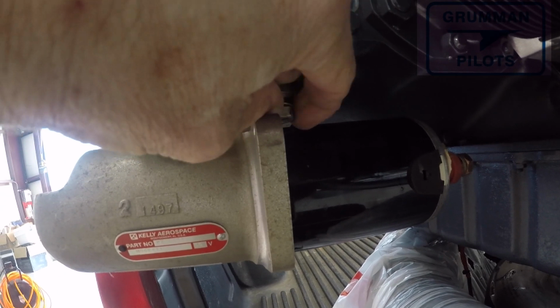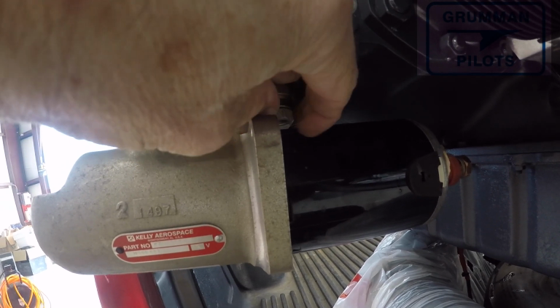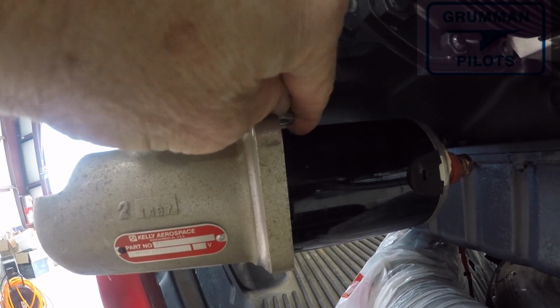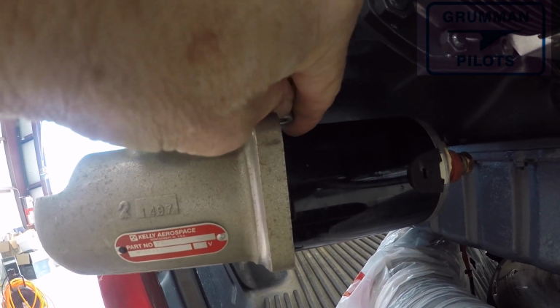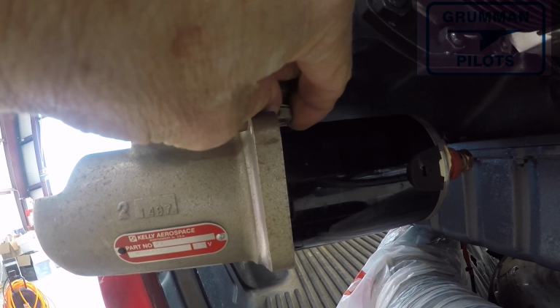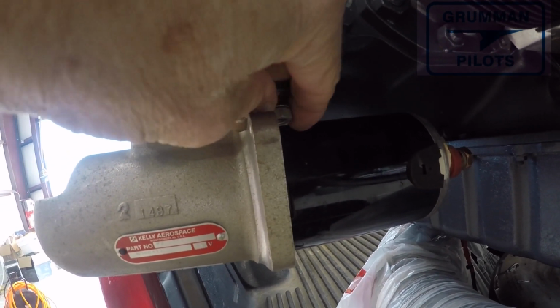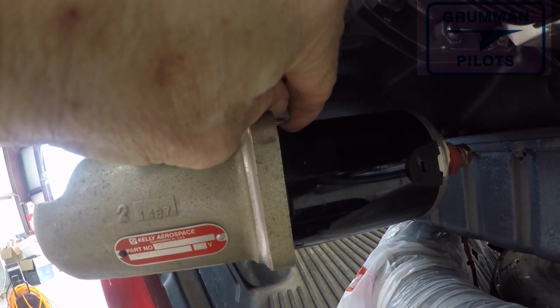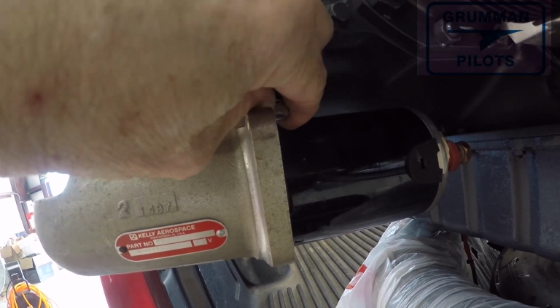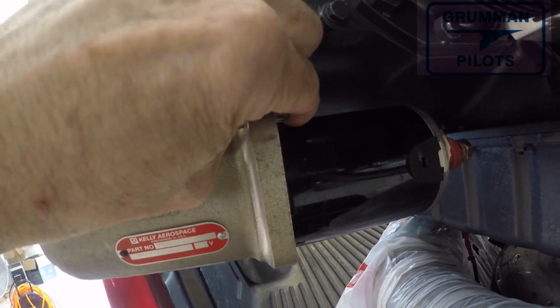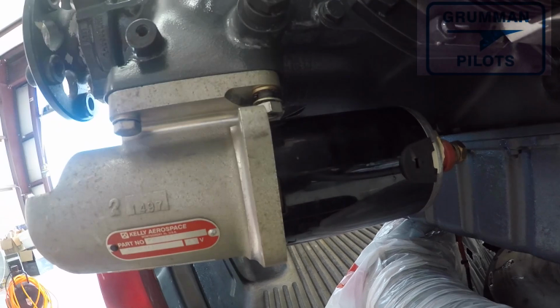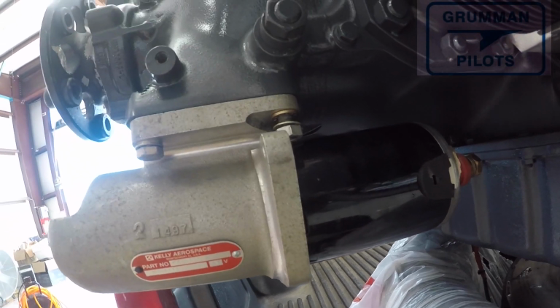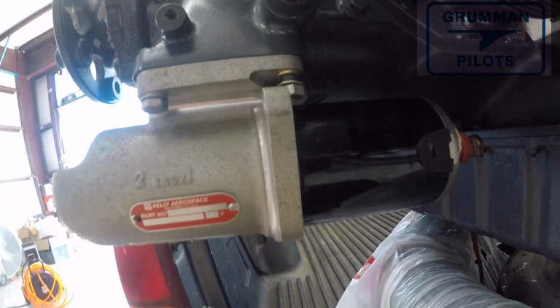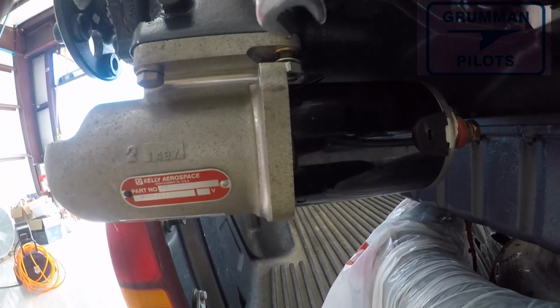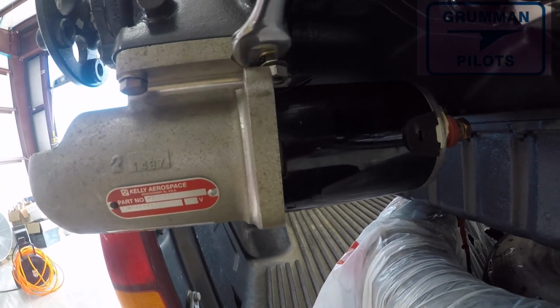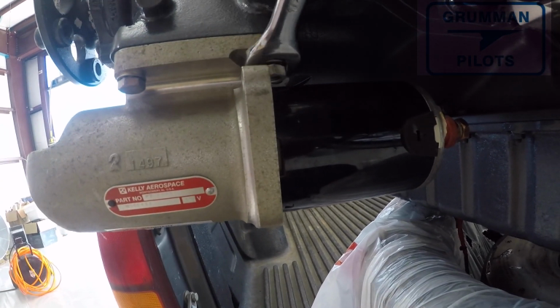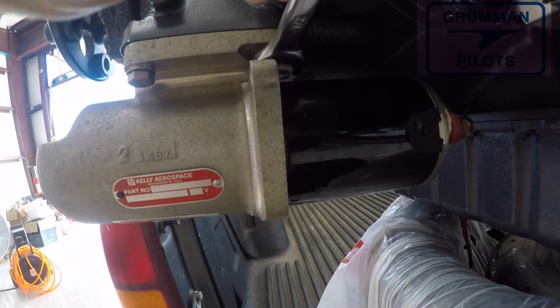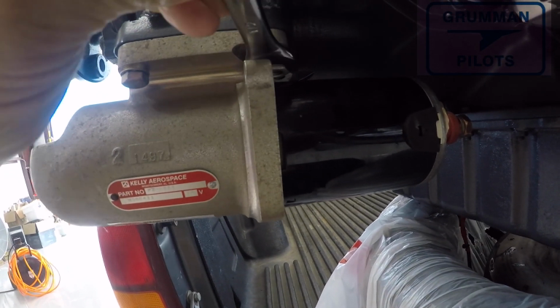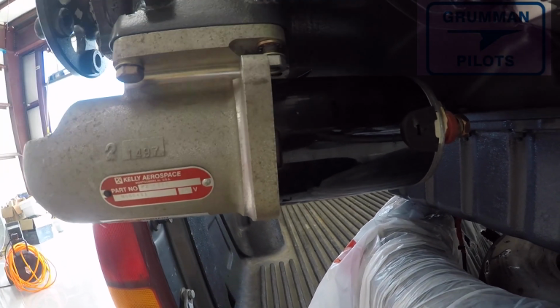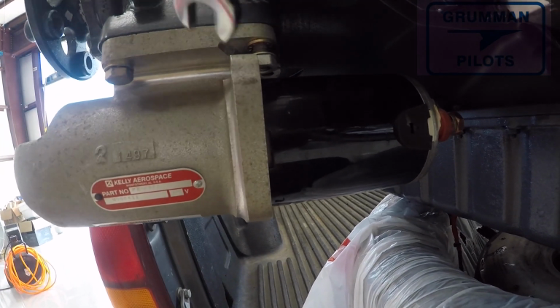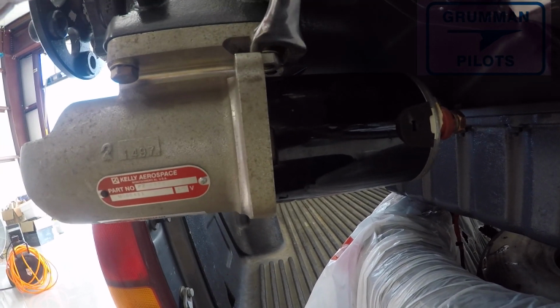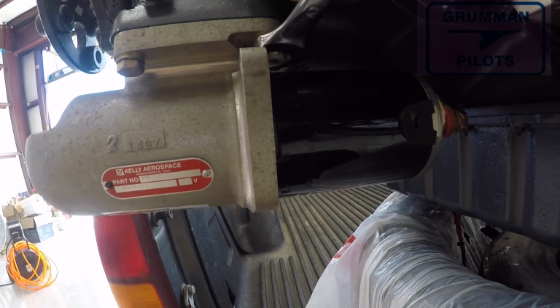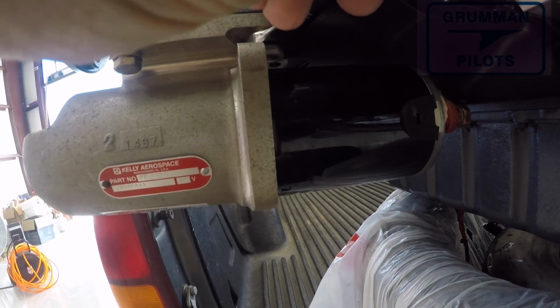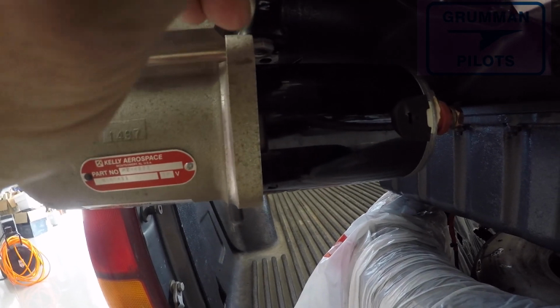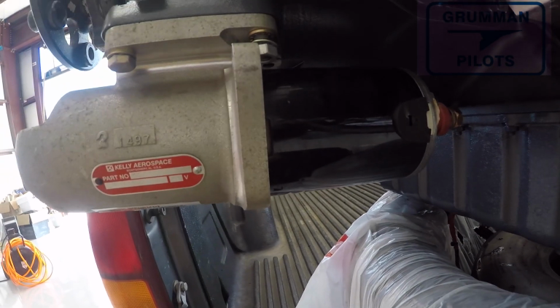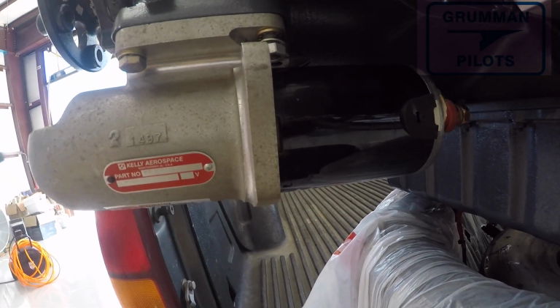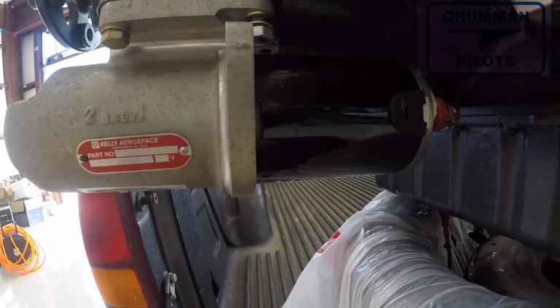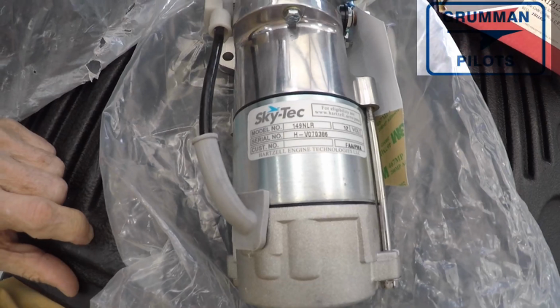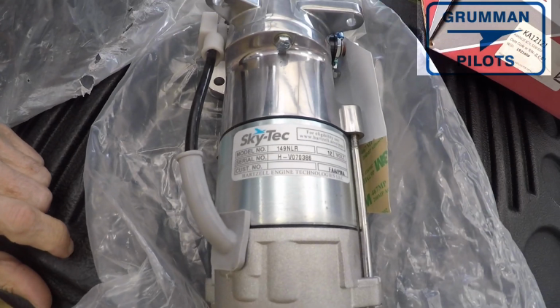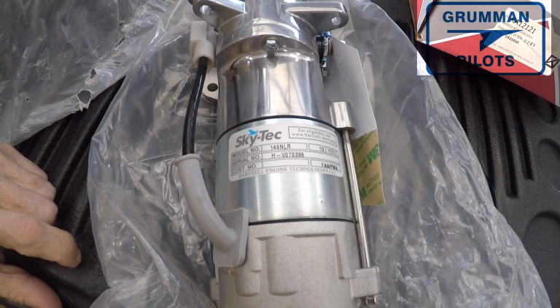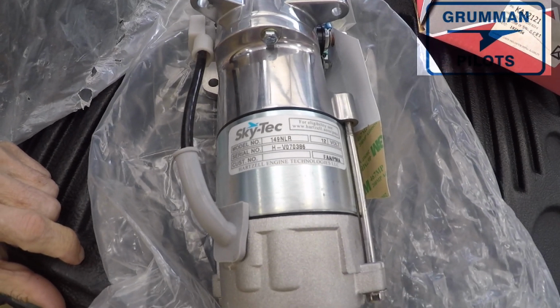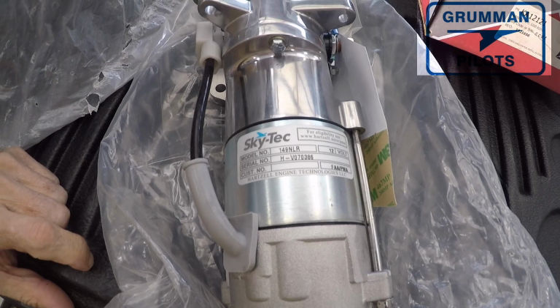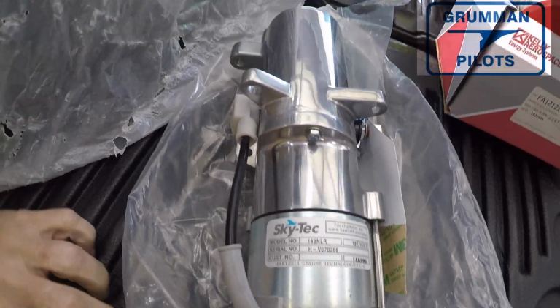It had a brand new lightweight Kelly Aerospace starter on it — that's kind of an odd size. It's held on by three nuts and one bolt, so the first thing we had to do was remove all the hardware from the old starter and get it off the airplane, in anticipation of putting the new Skytech 149 NLR in its place.